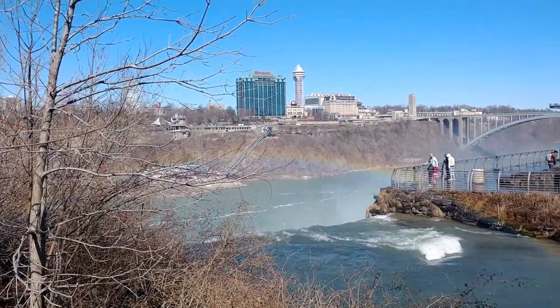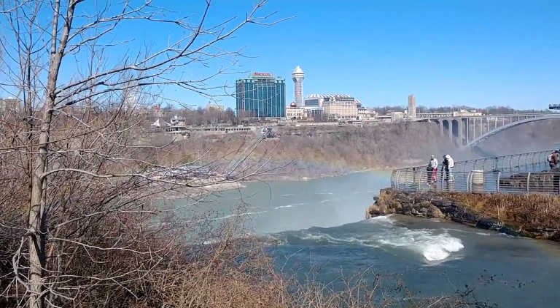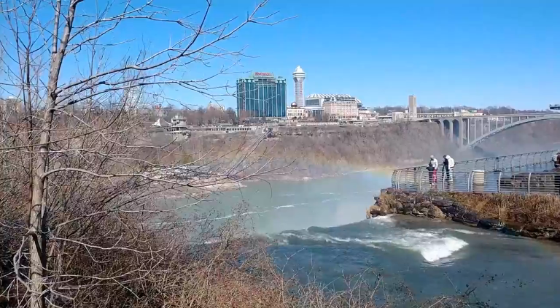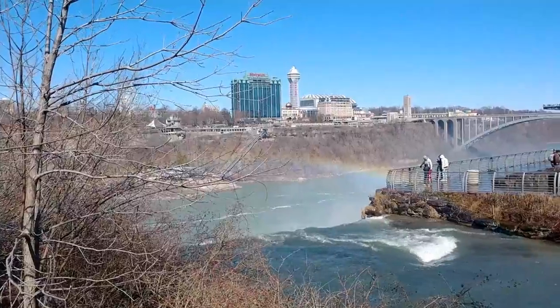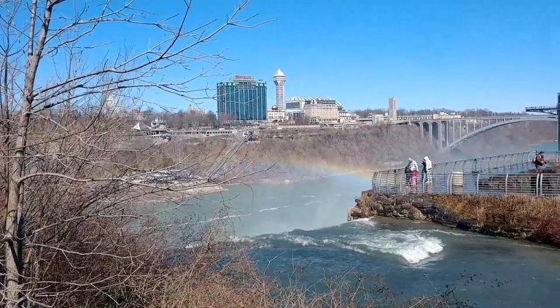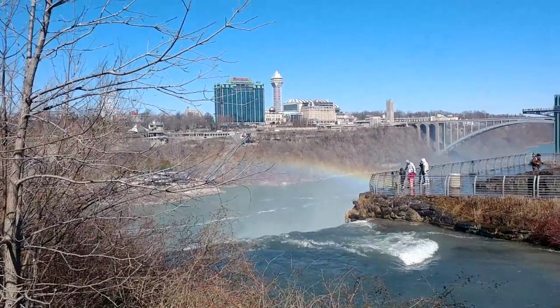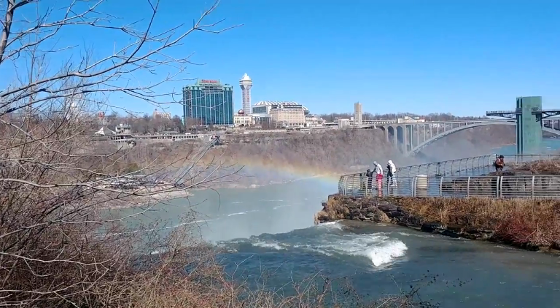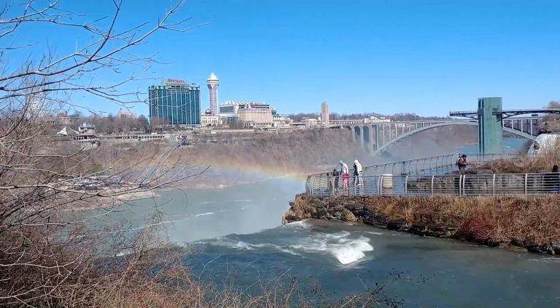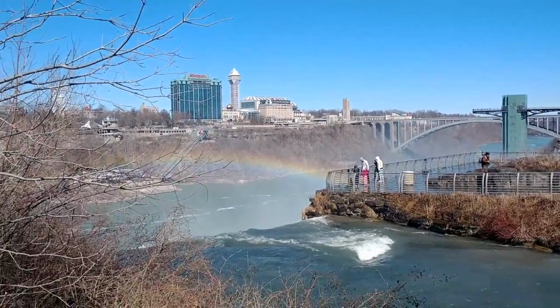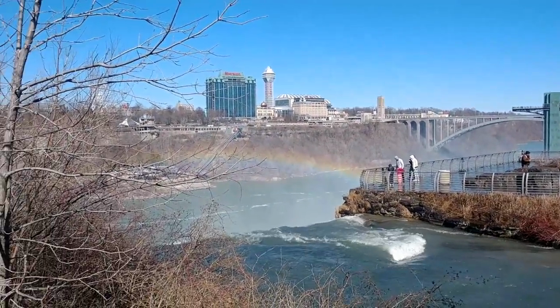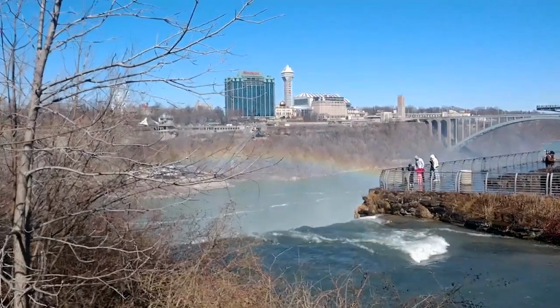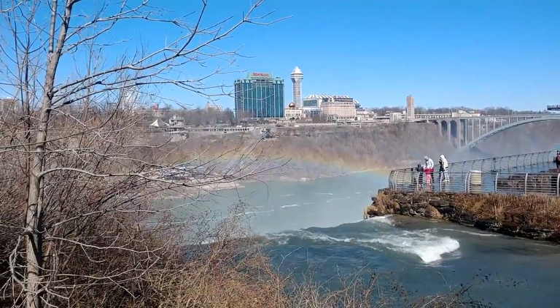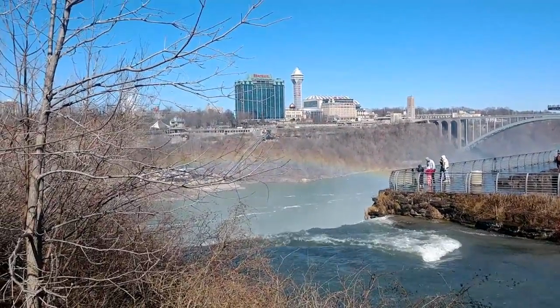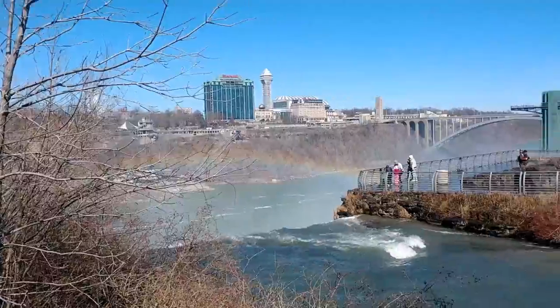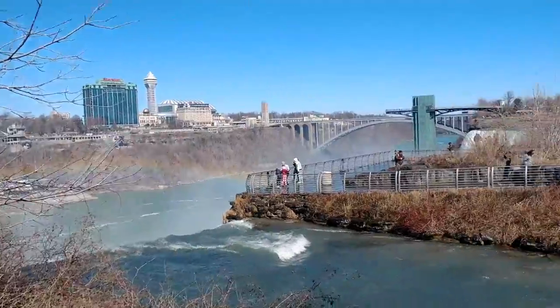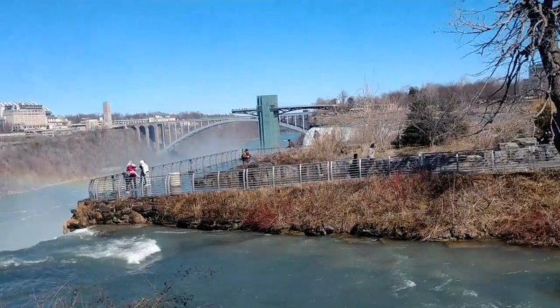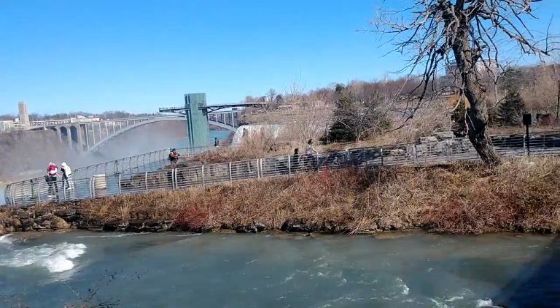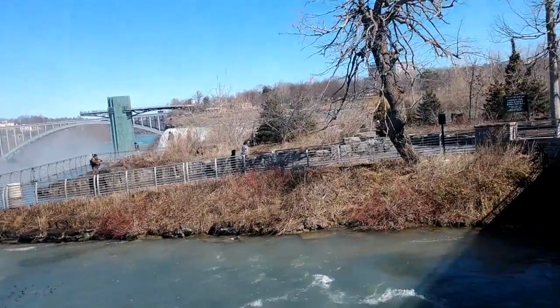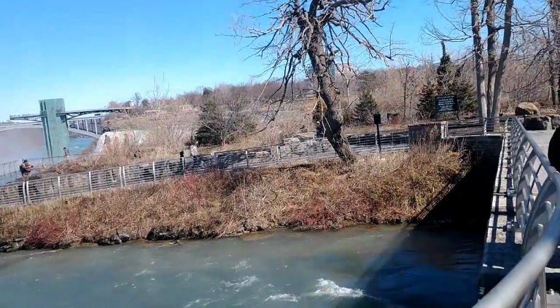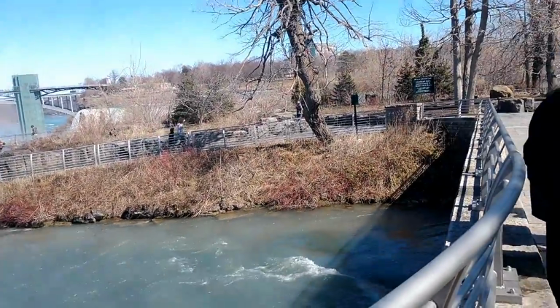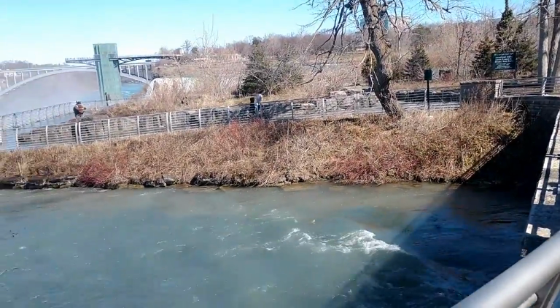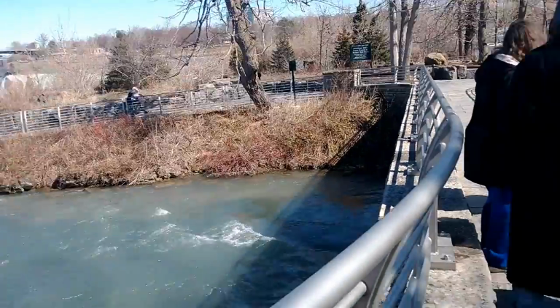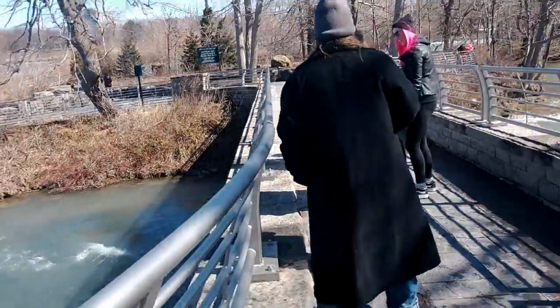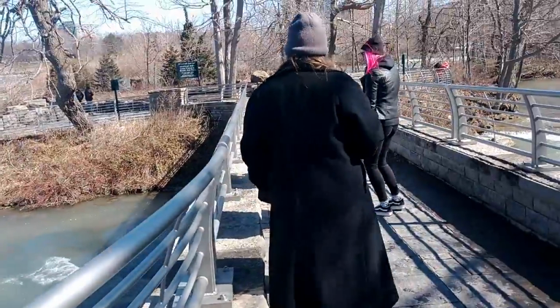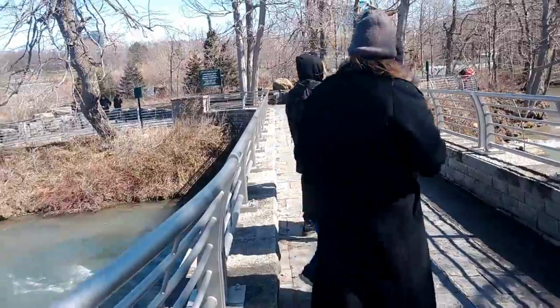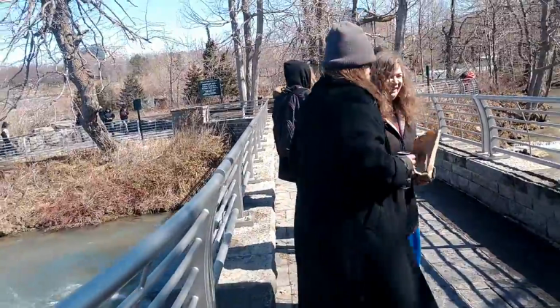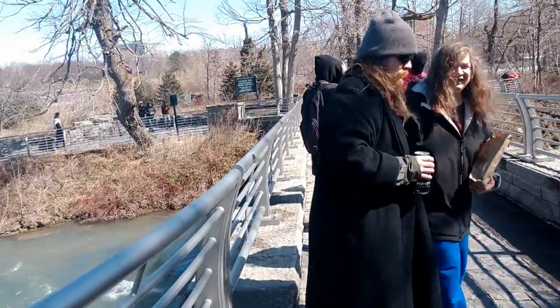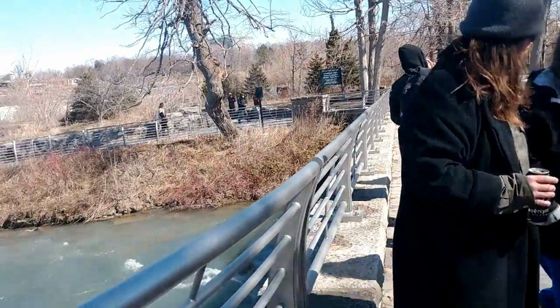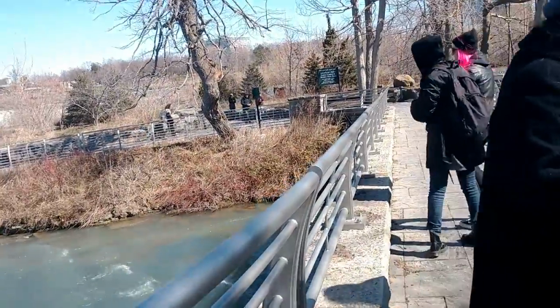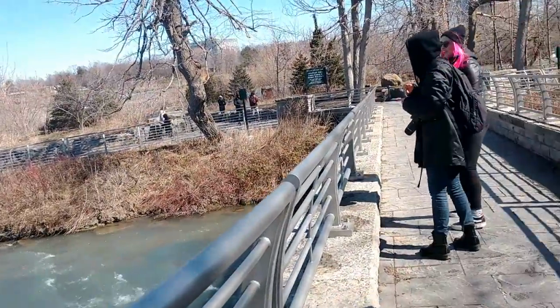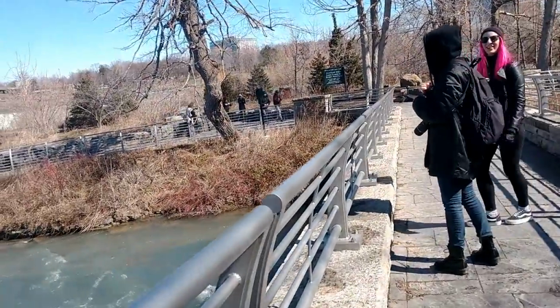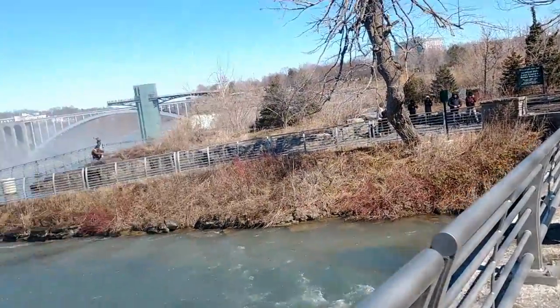After Matt did the splits and another person almost did the splits, here's a picture of the rainbow over Bridal Falls. And we're going to try — oh my god it's icy too — so we're going to try walking without falling. It's a little slippery.